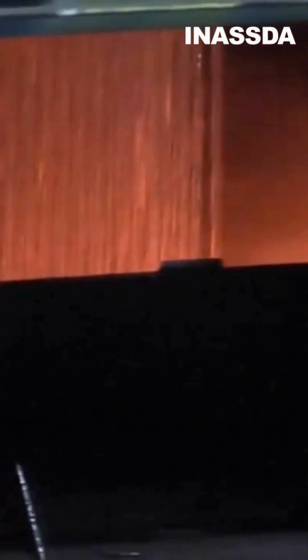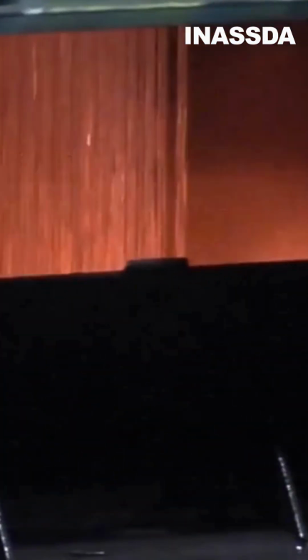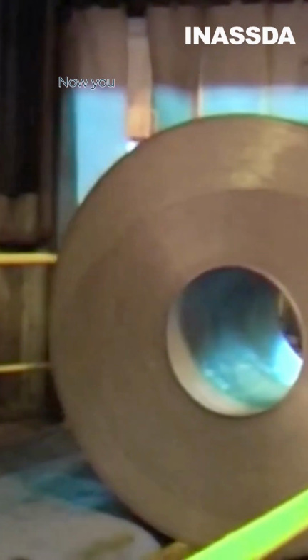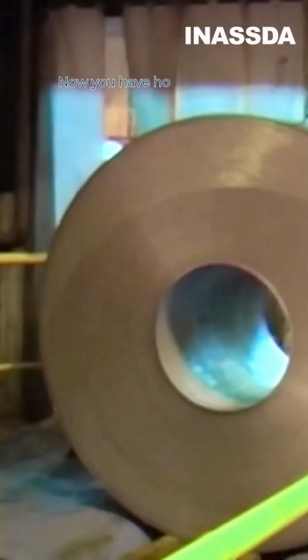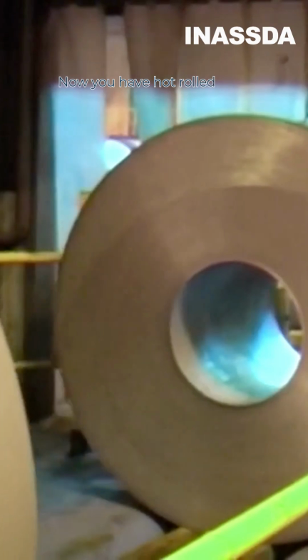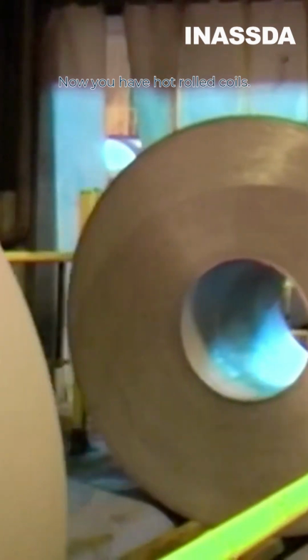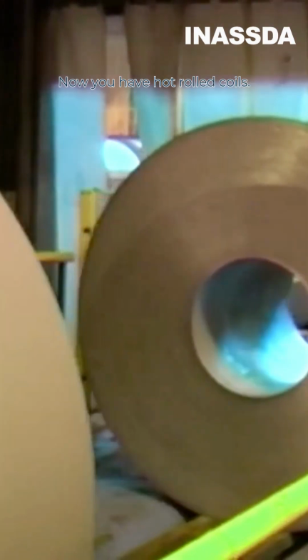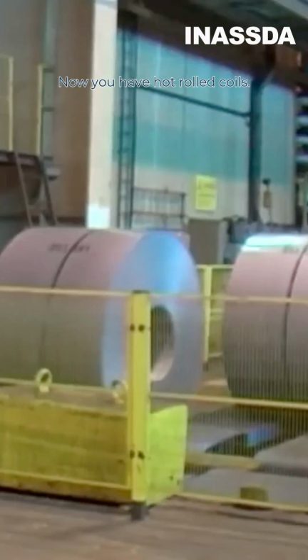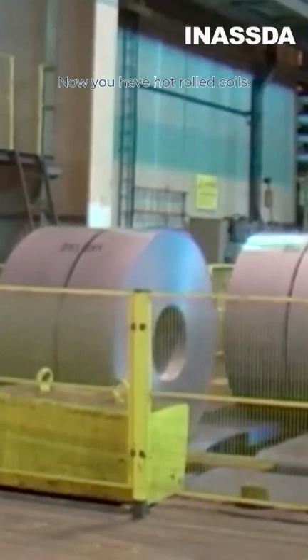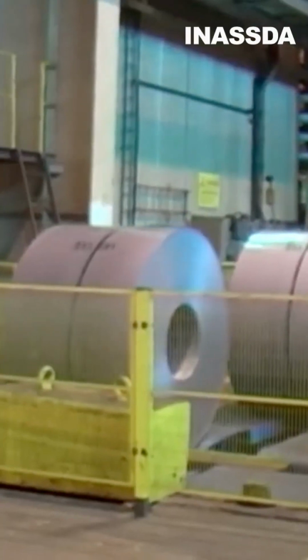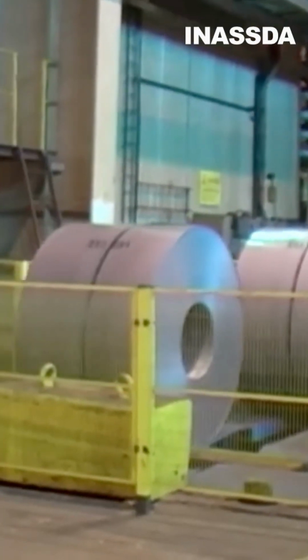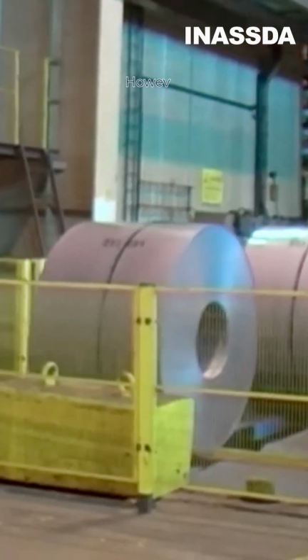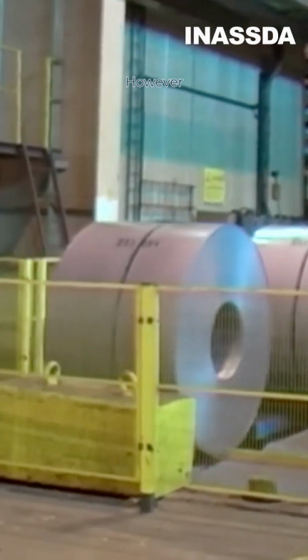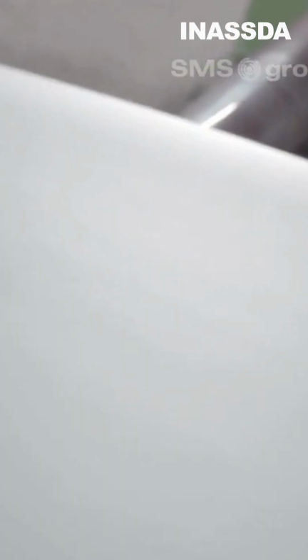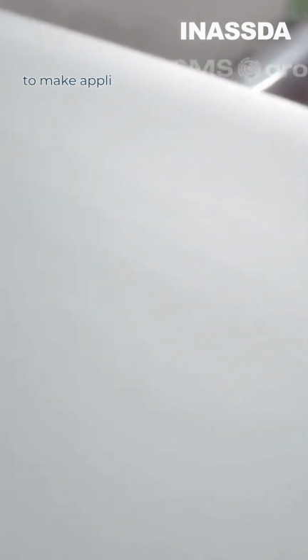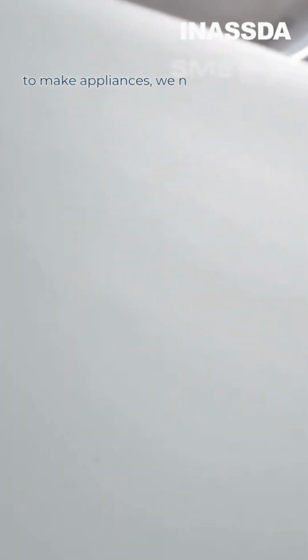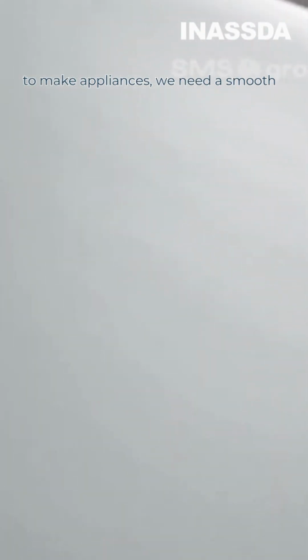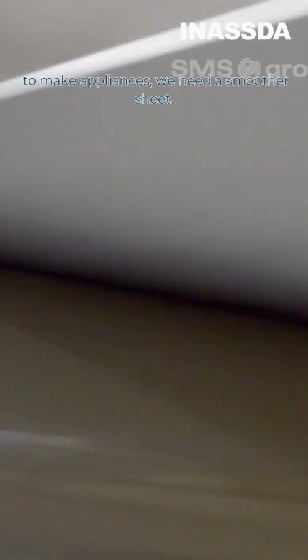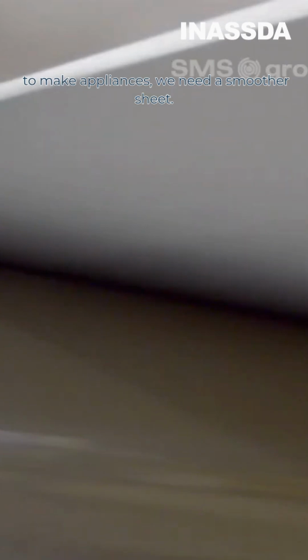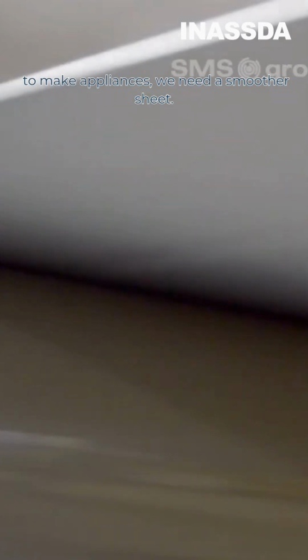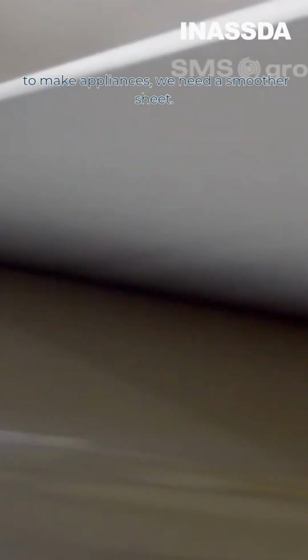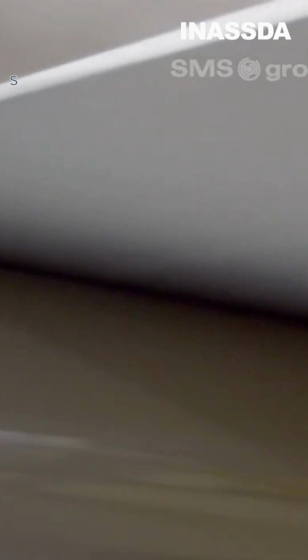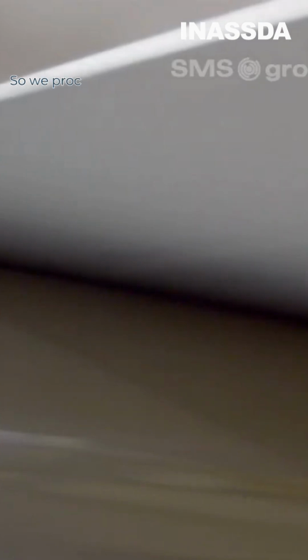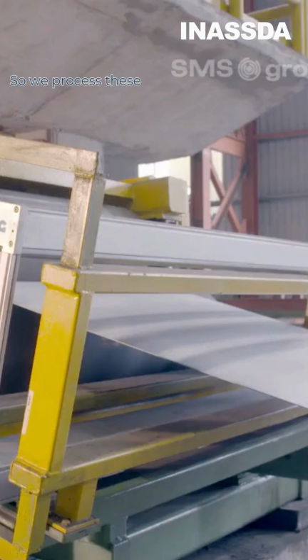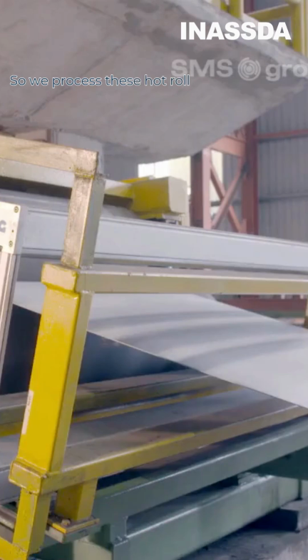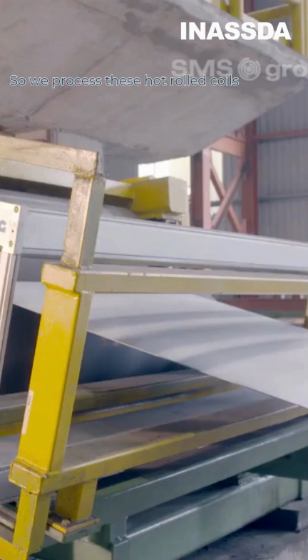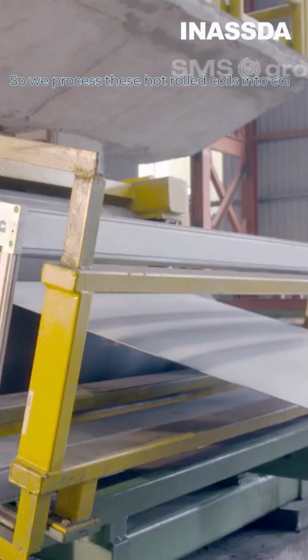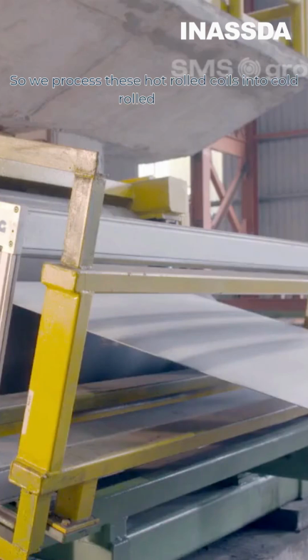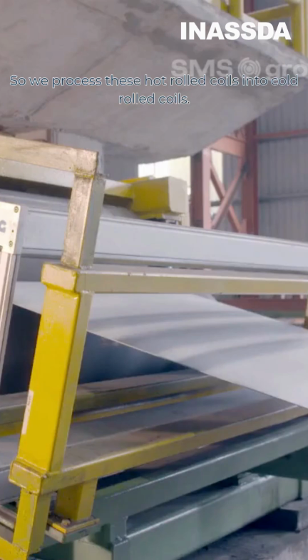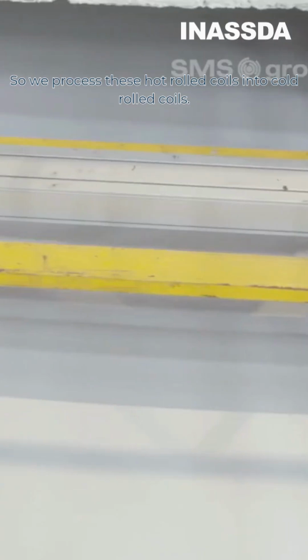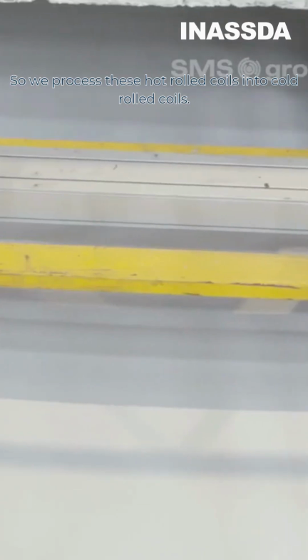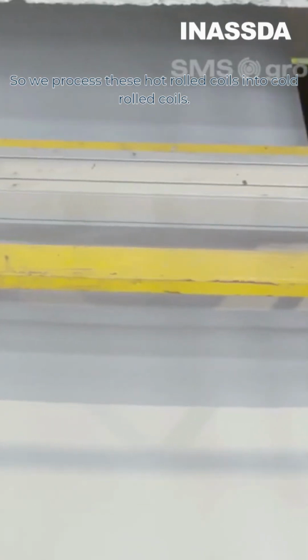Now you have hot rolled coils. However, to make appliances we need a smoother sheet, so we process these hot rolled coils into cold rolled coils.